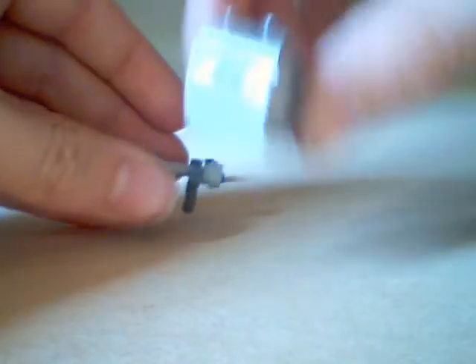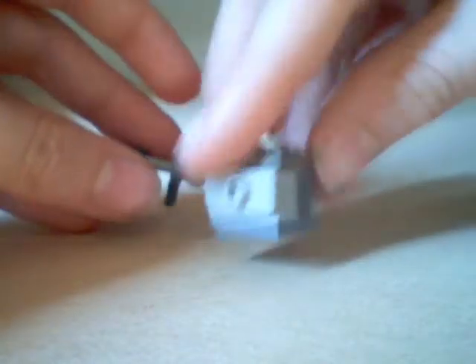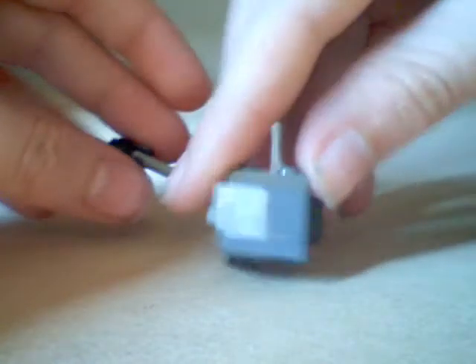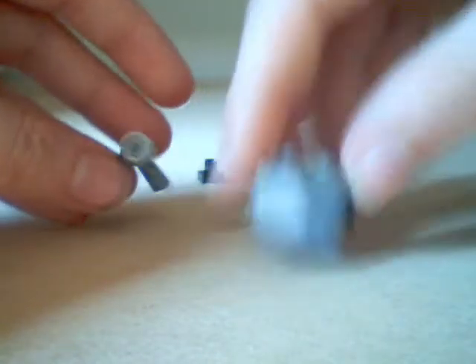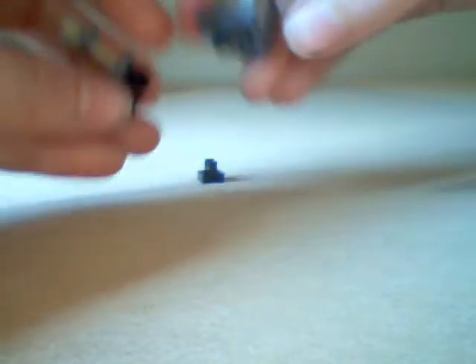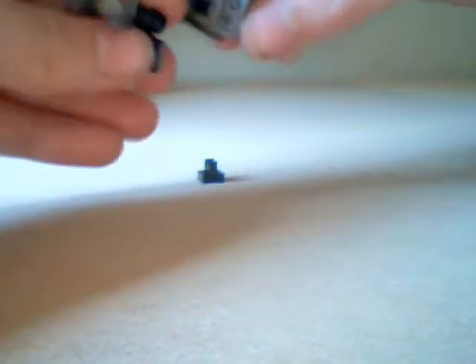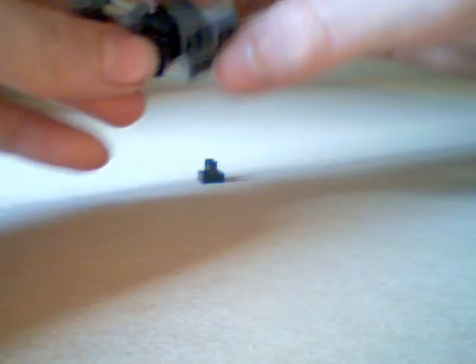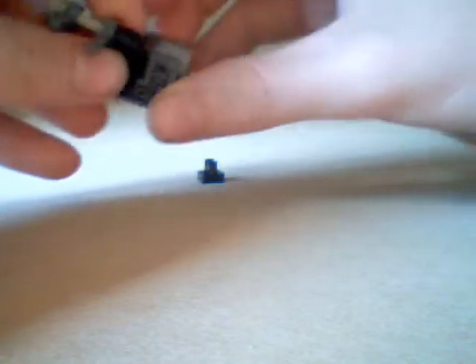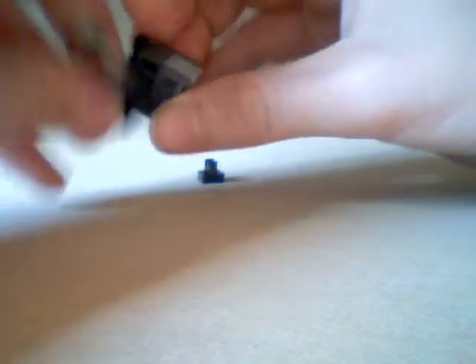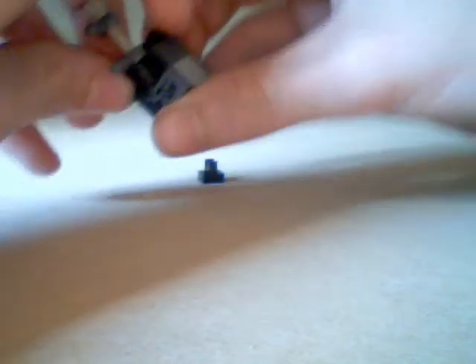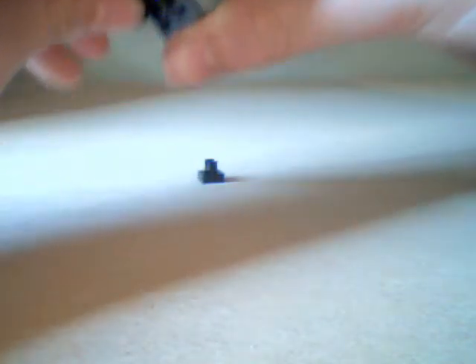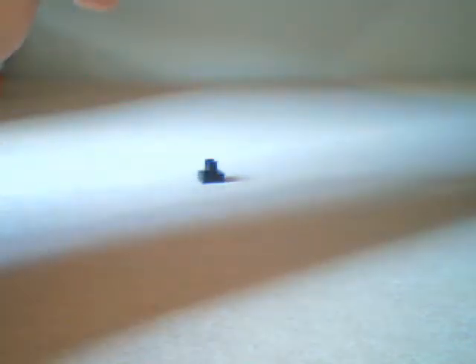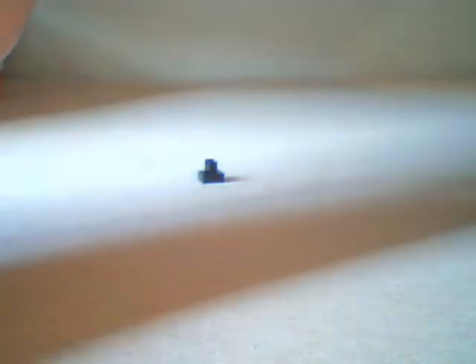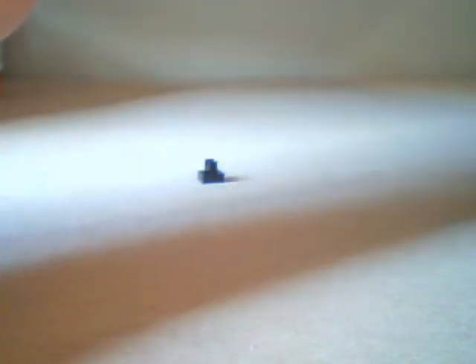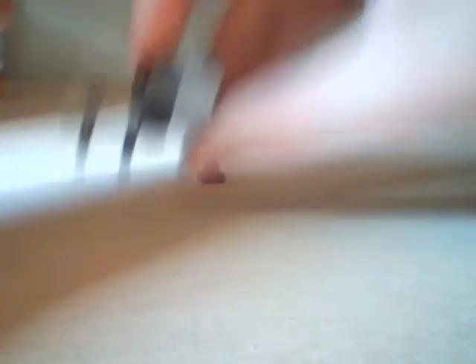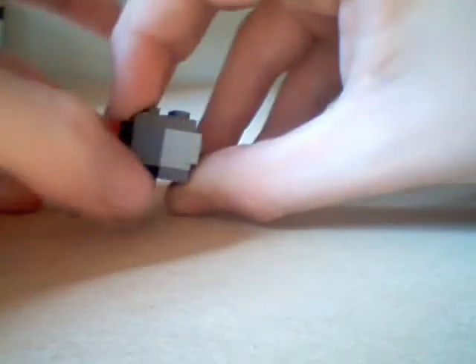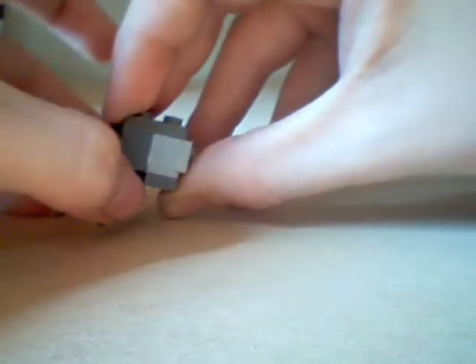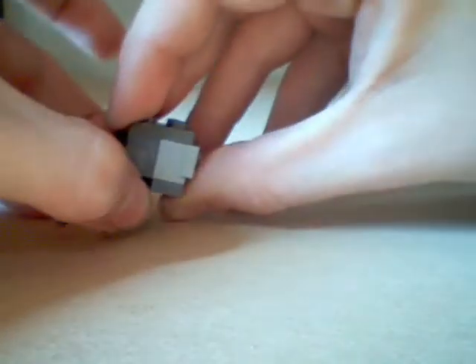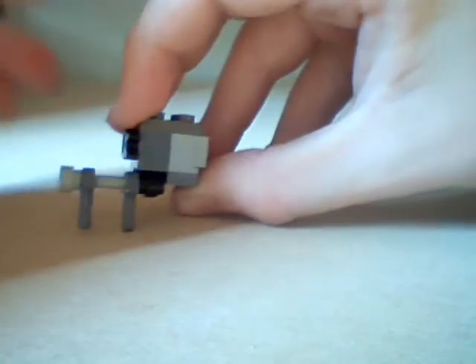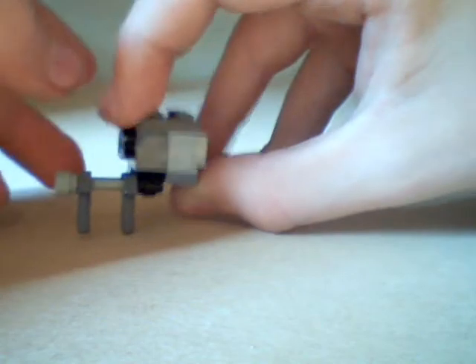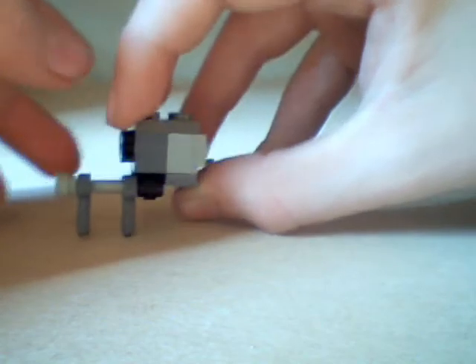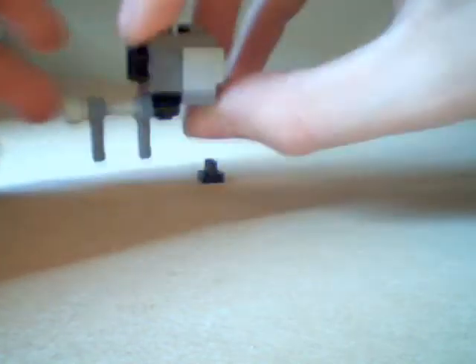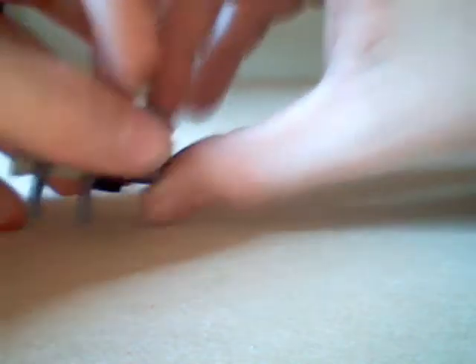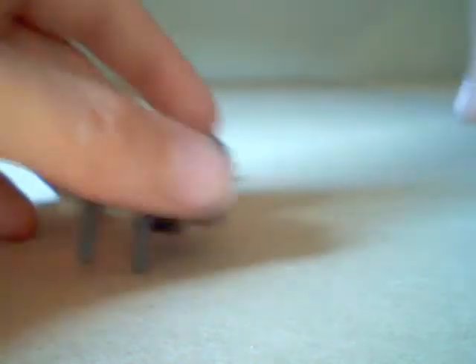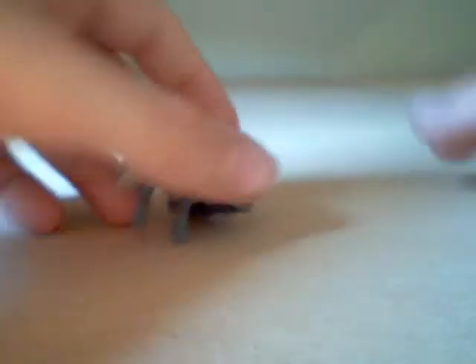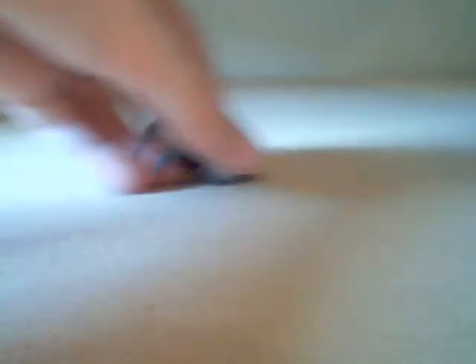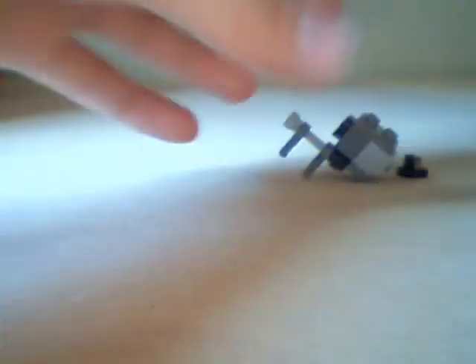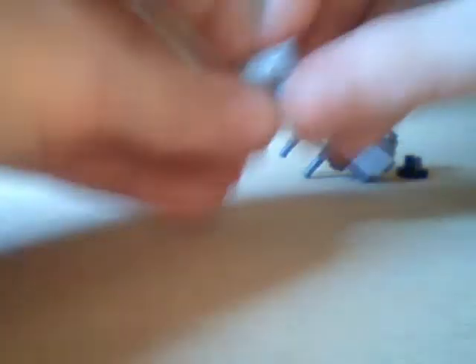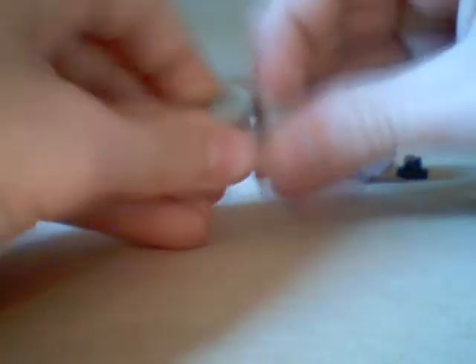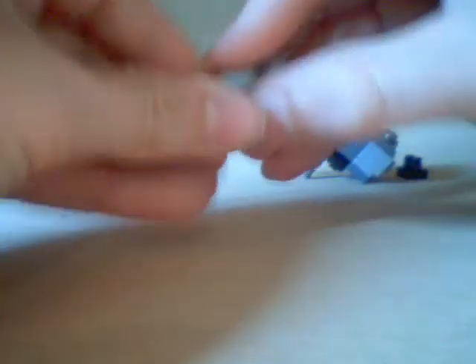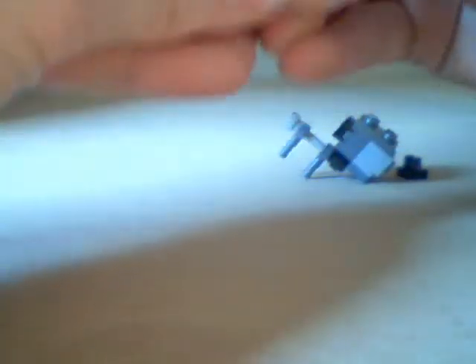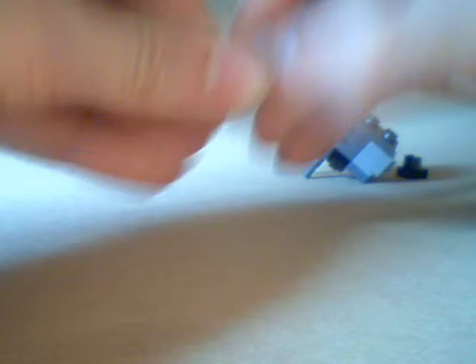Now you're going to want to get this, and this goes on there. It holds together nicely. Now I'm going to build the back piece. It's very simple — it's four pieces.